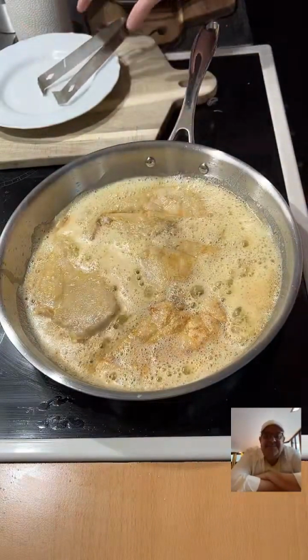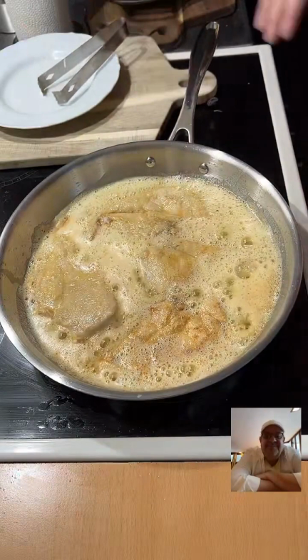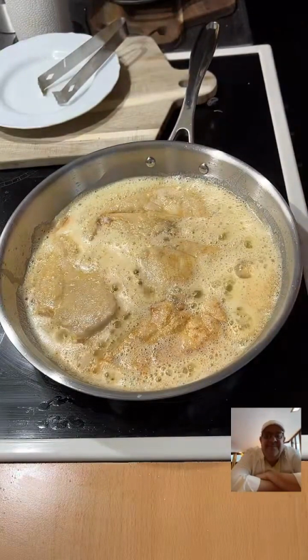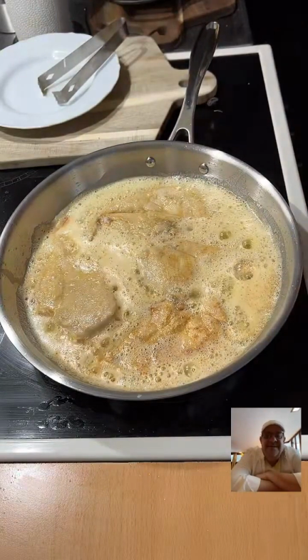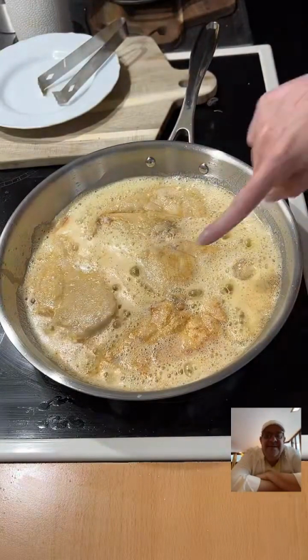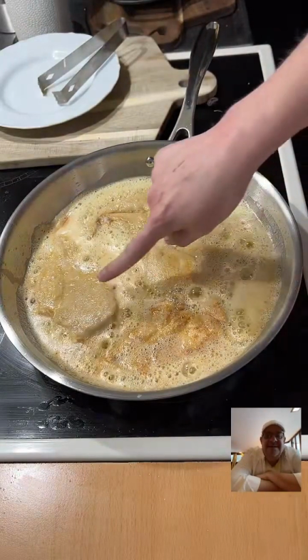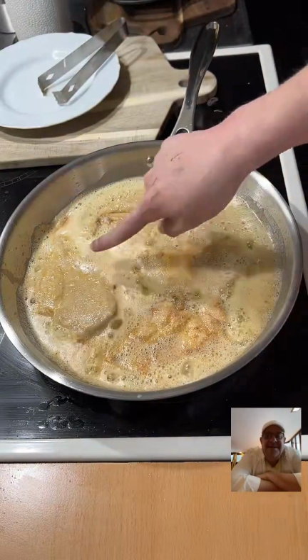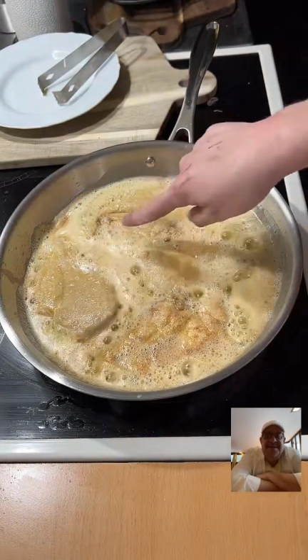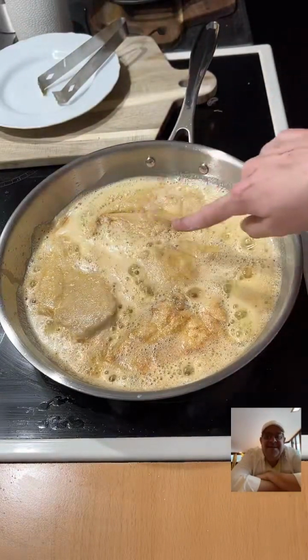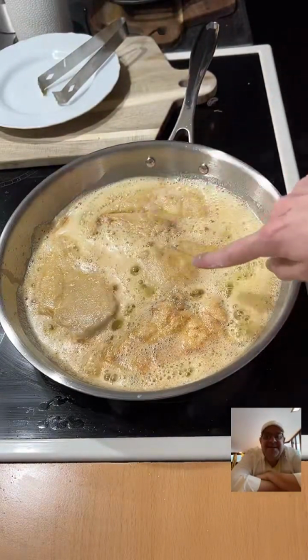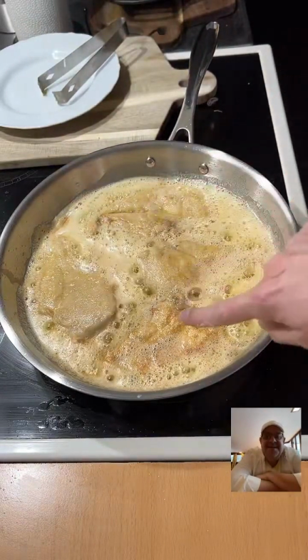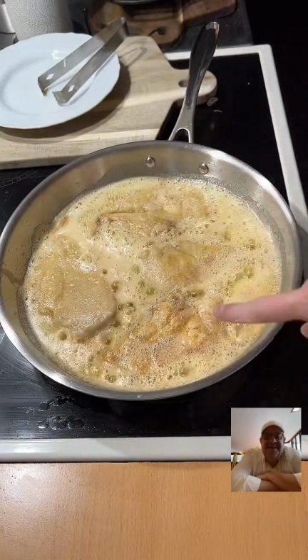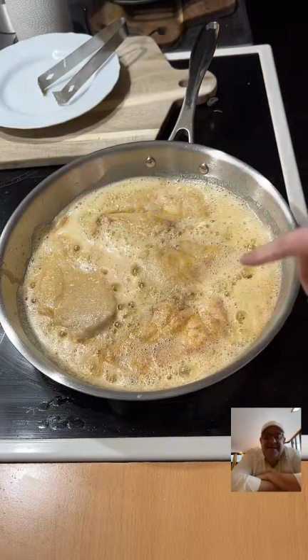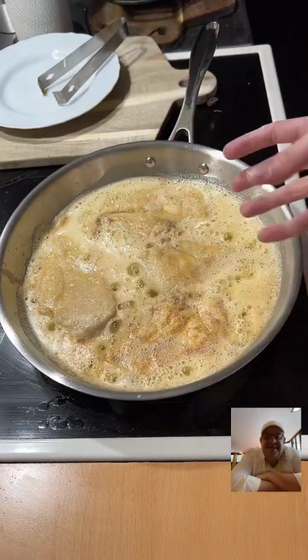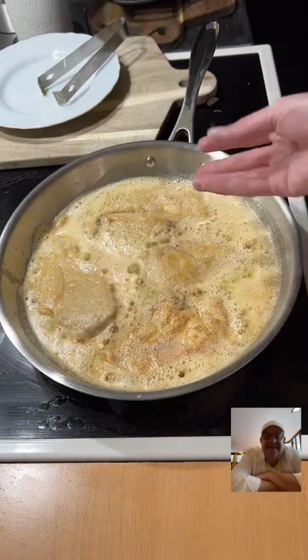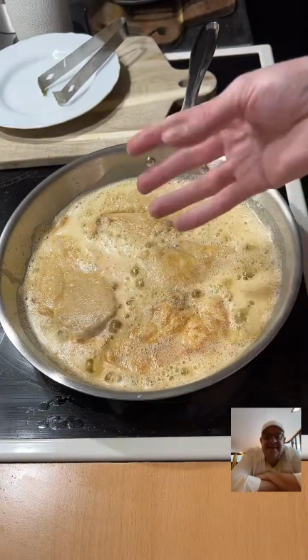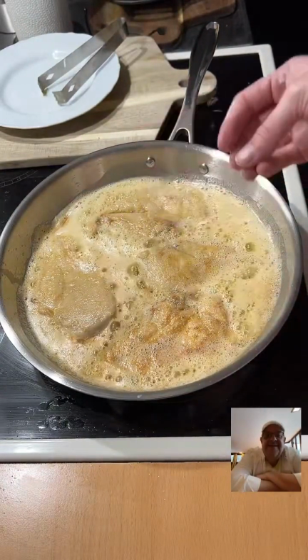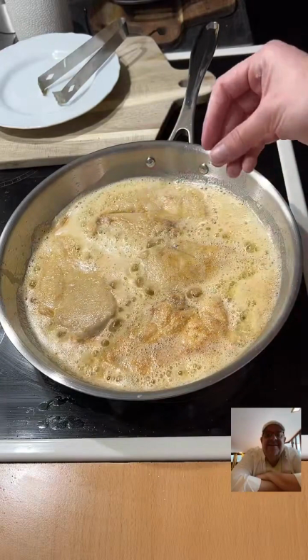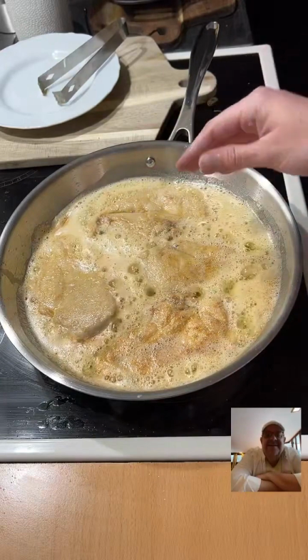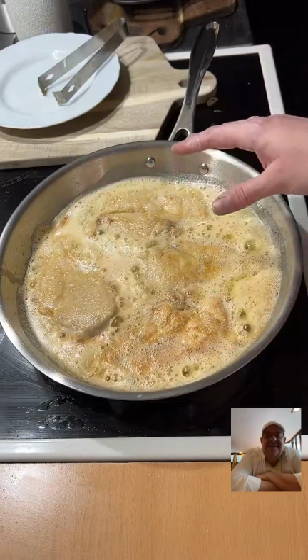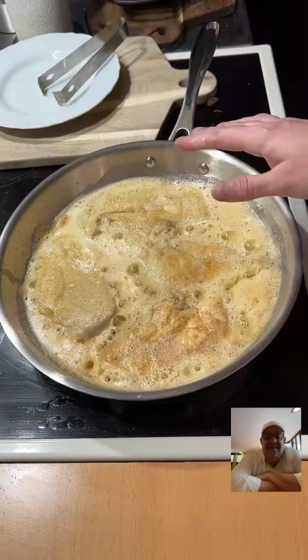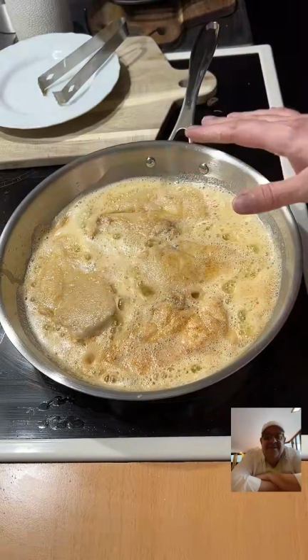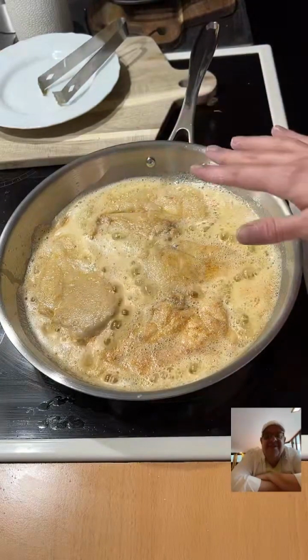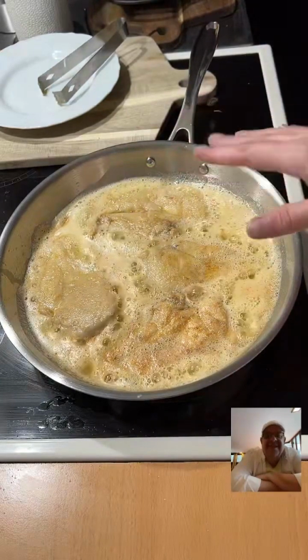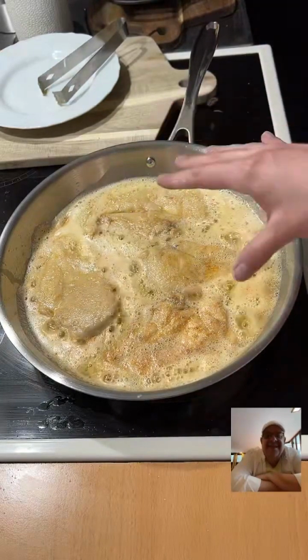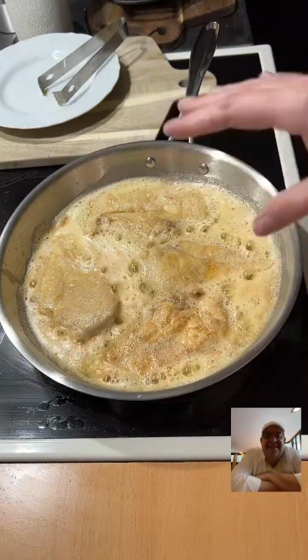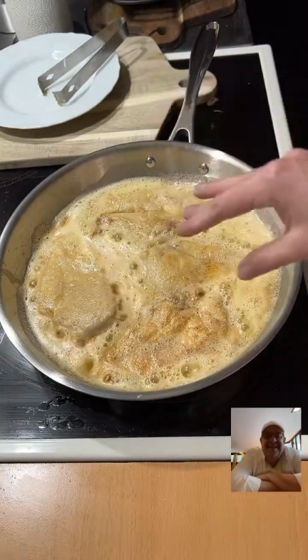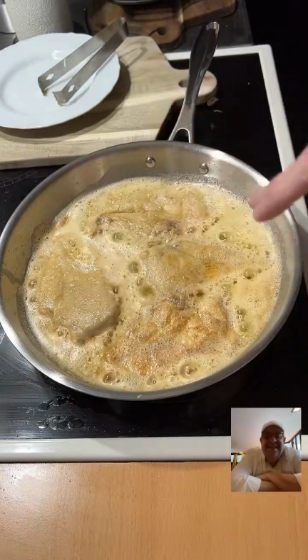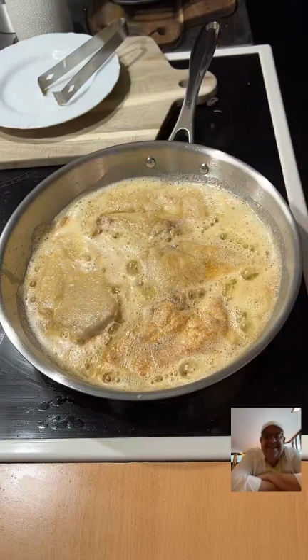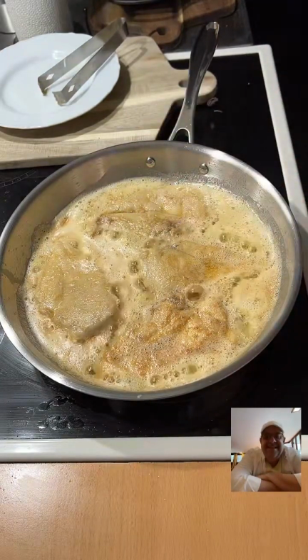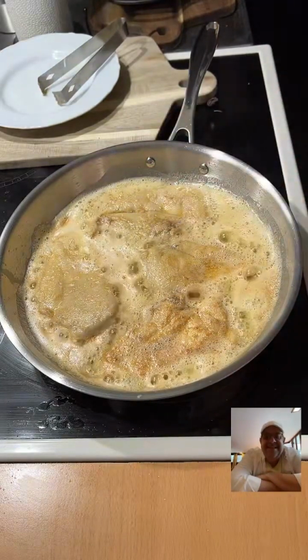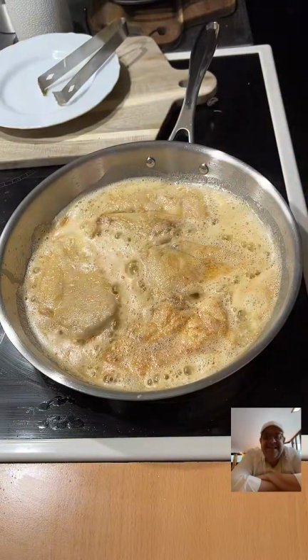You can see how it's getting golden — that's what you're looking for. You want it to envelop in the butter and have that smooth, rich sauce for our chicken piccata this morning.